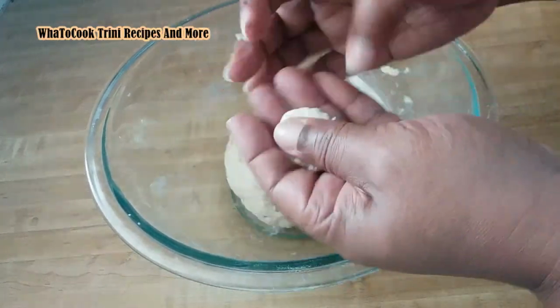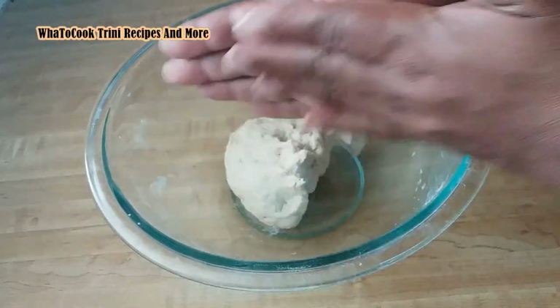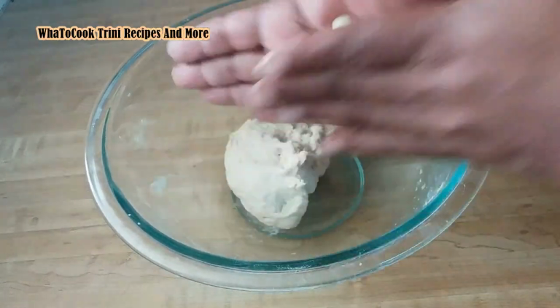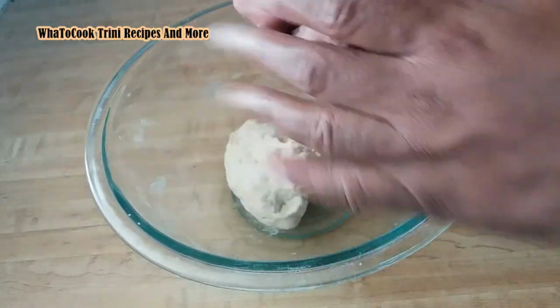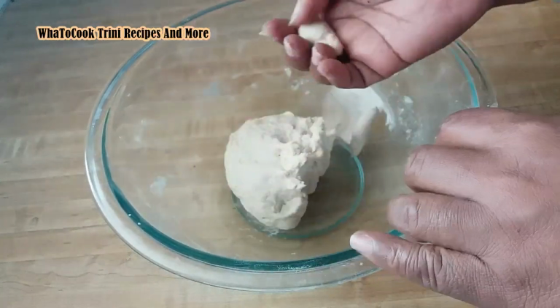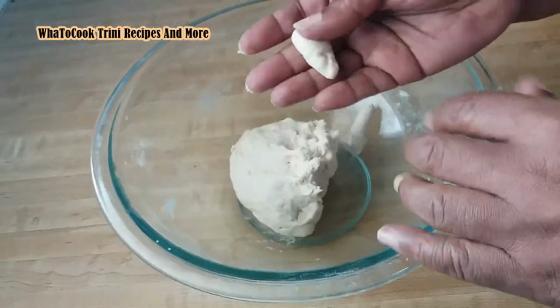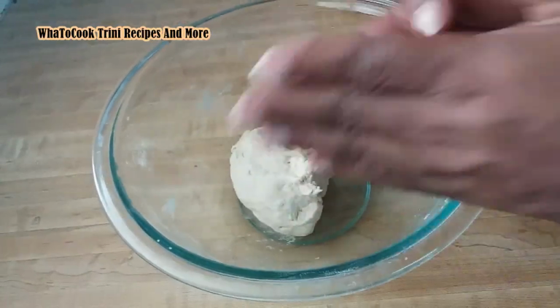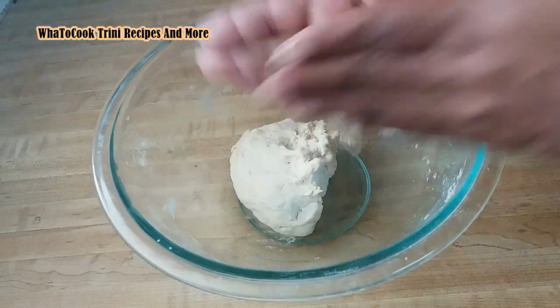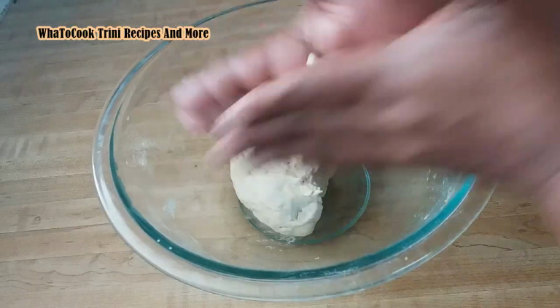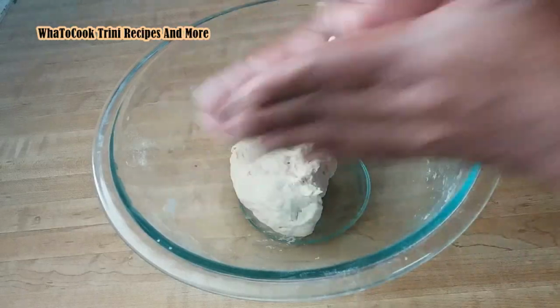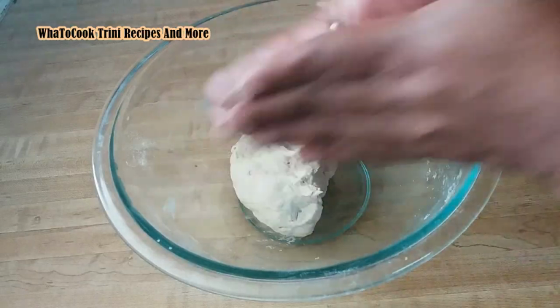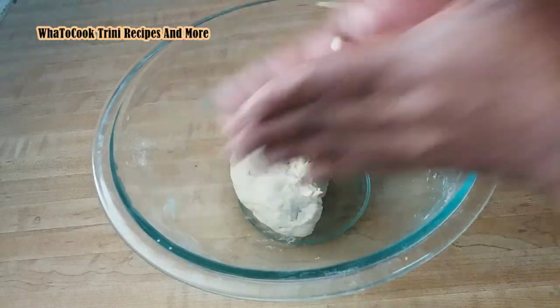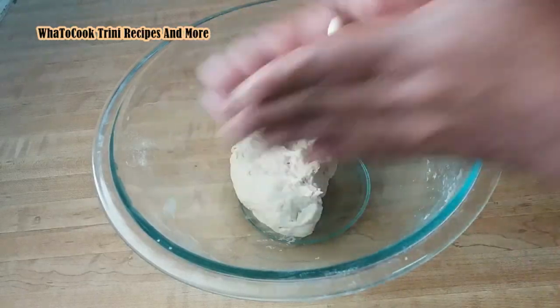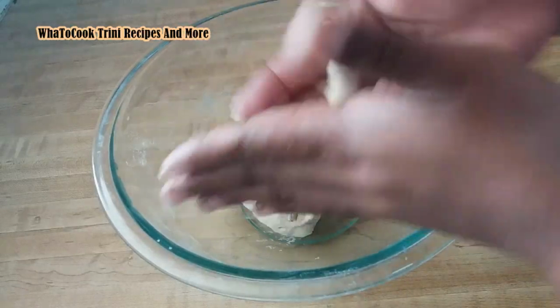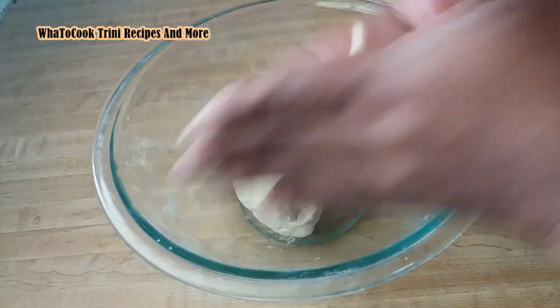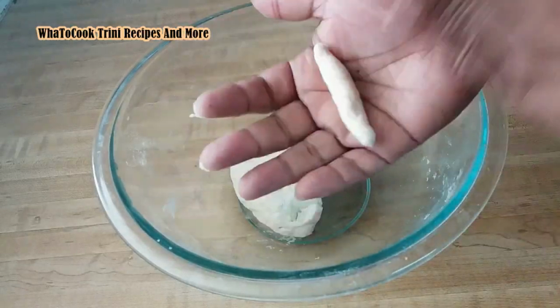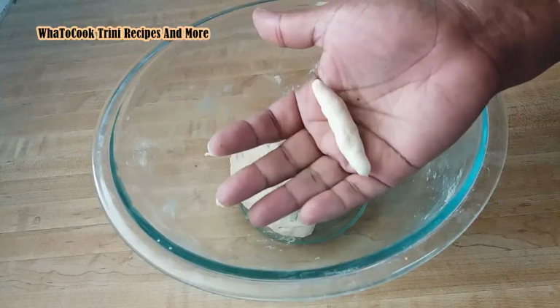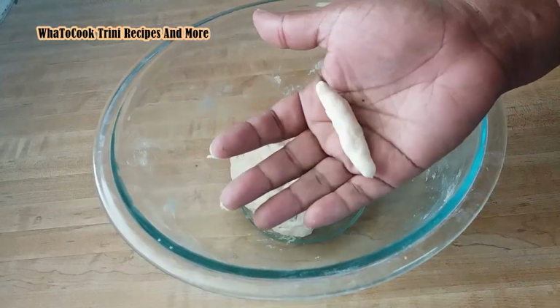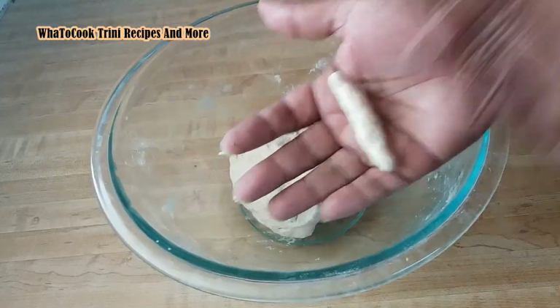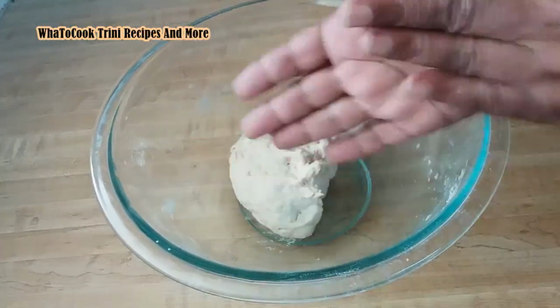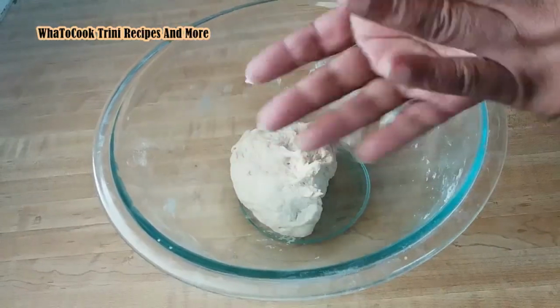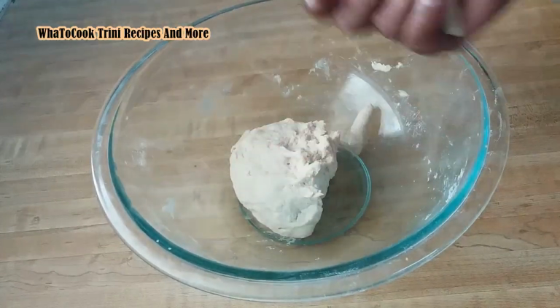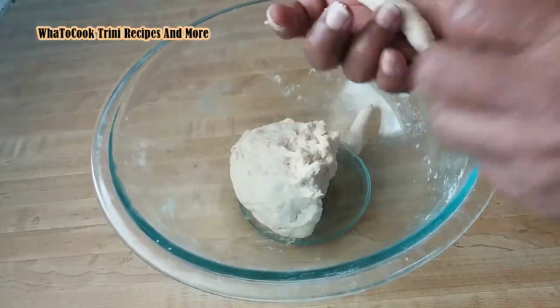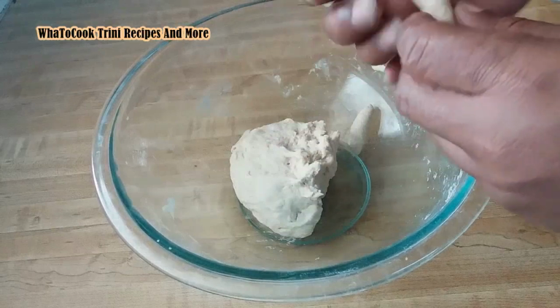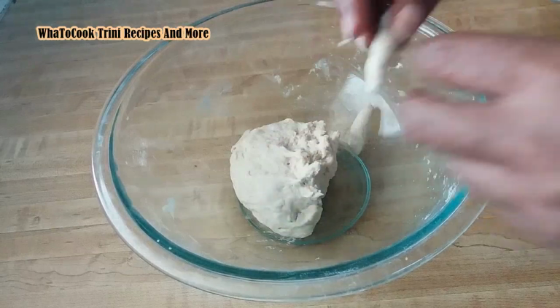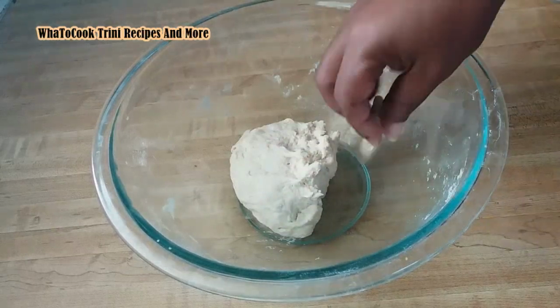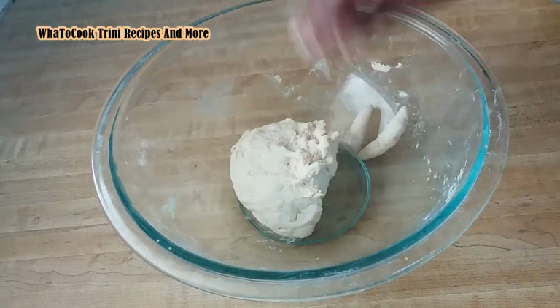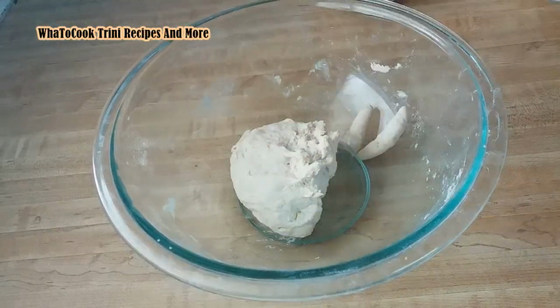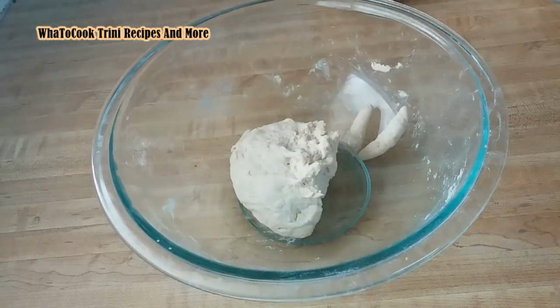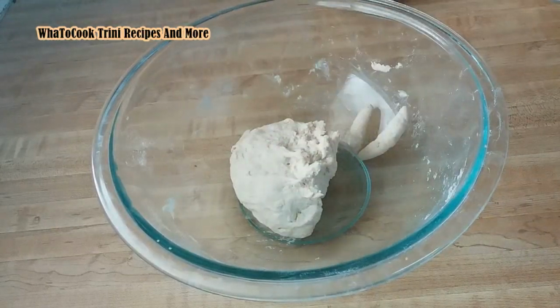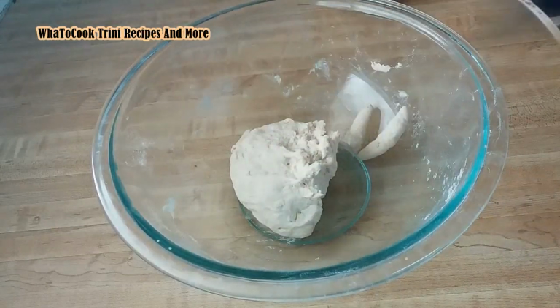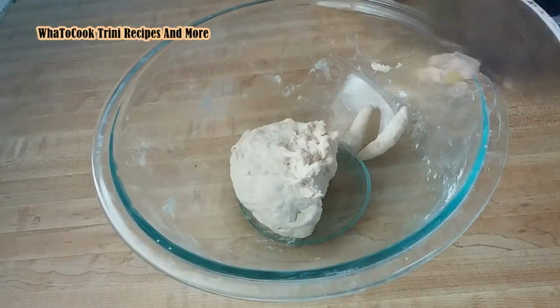Pull a piece of the dough and roll it in my hand — there is my spinner dumpling. I will continue this and put them in my pot, in my soup.